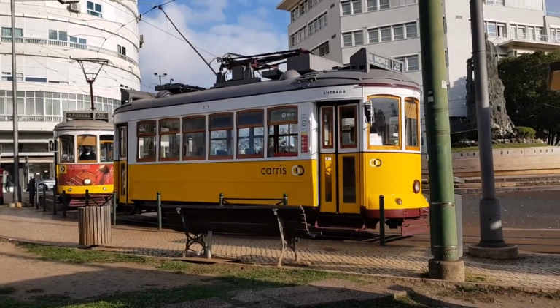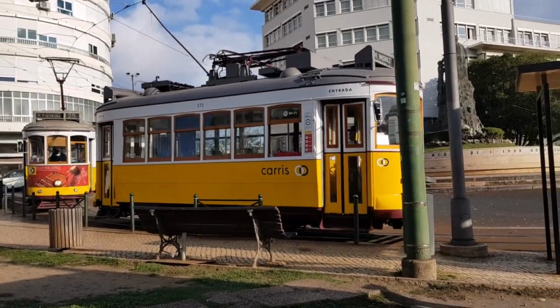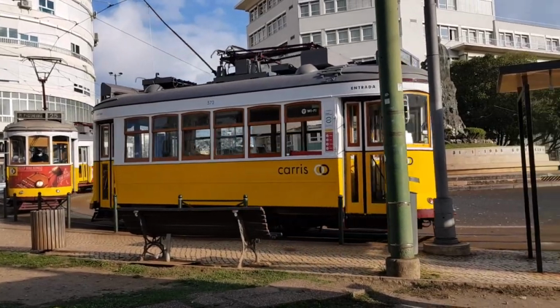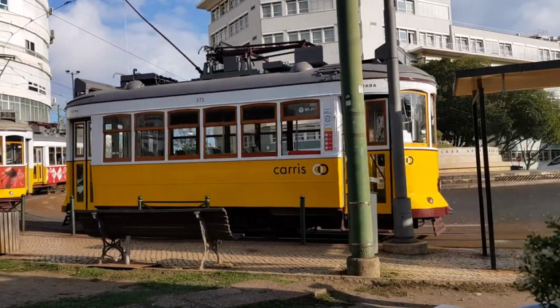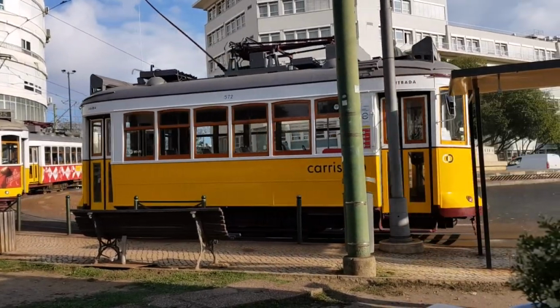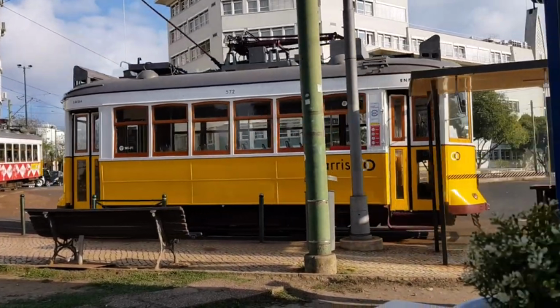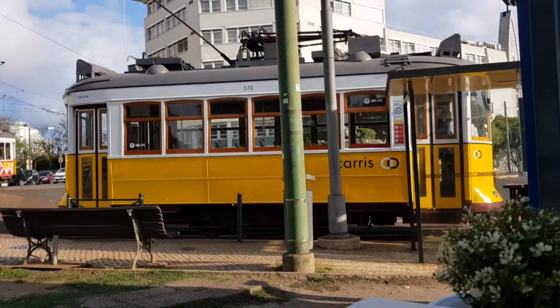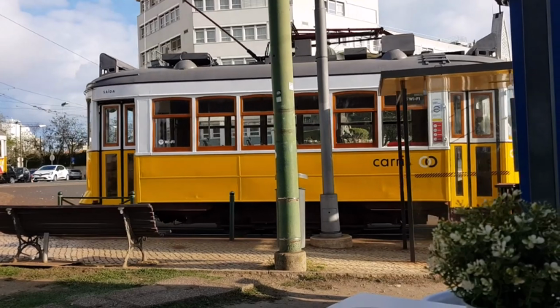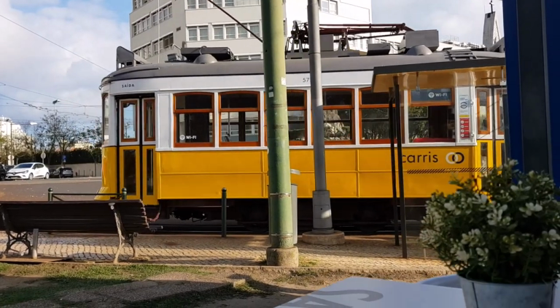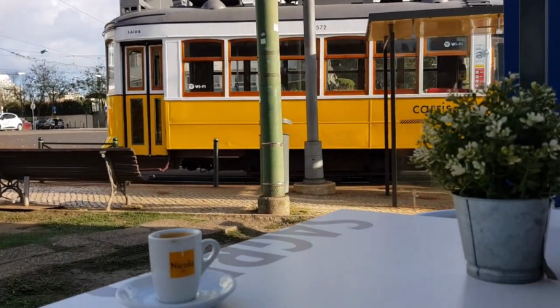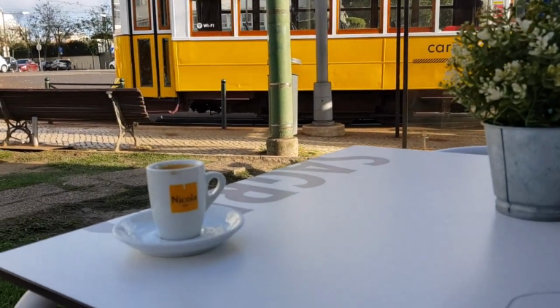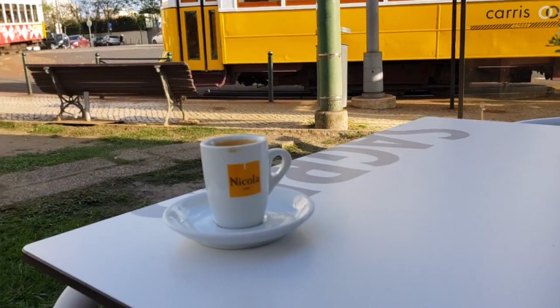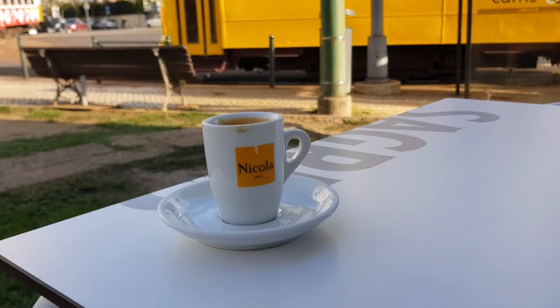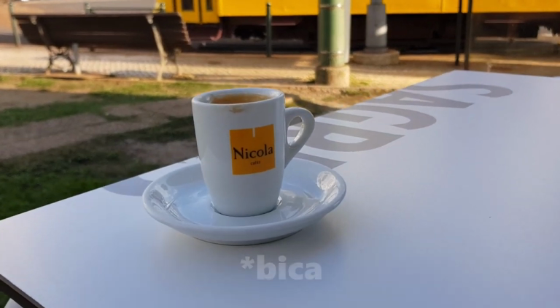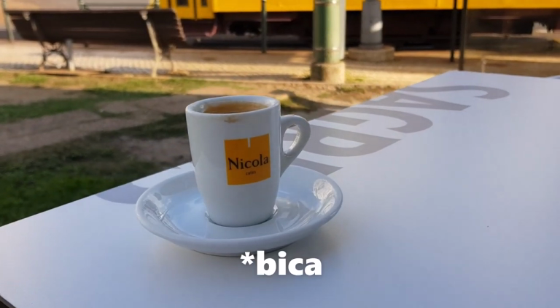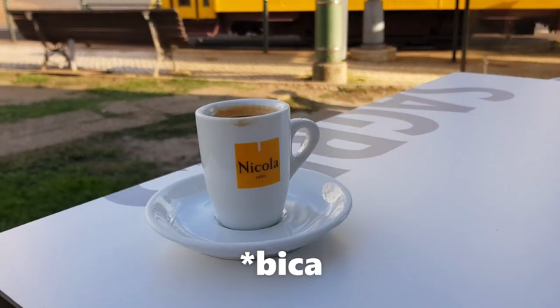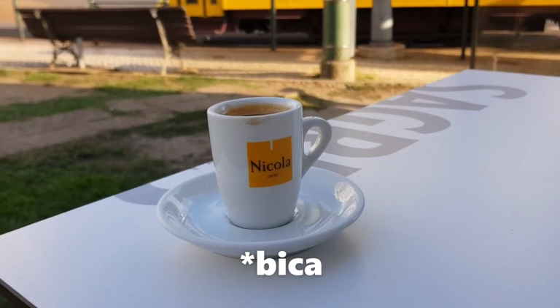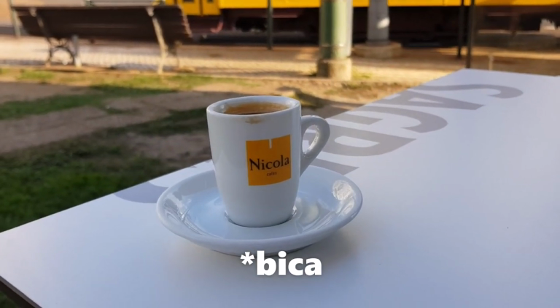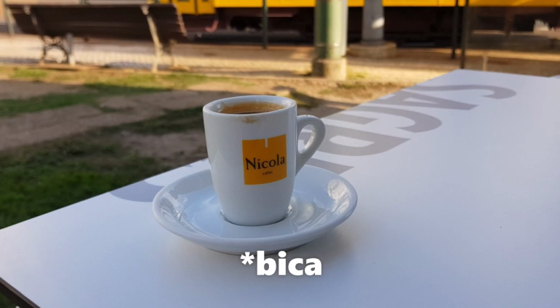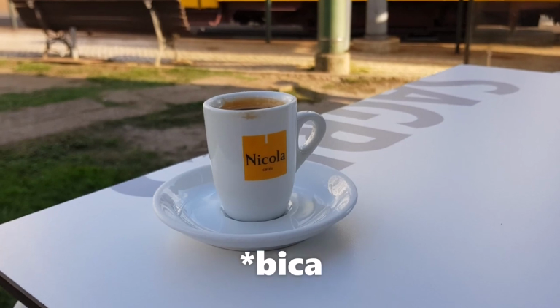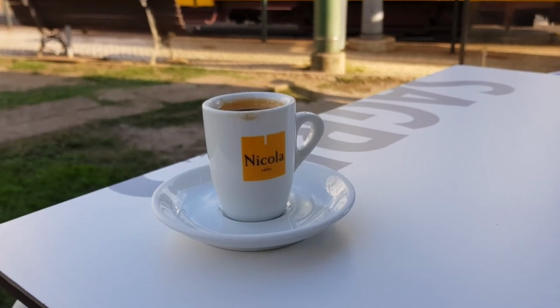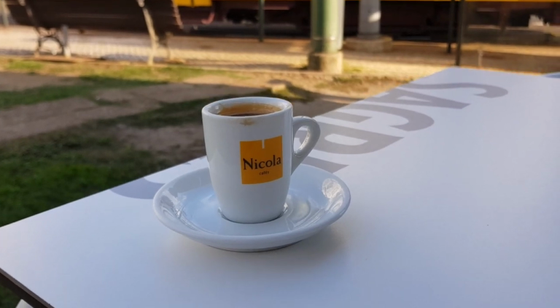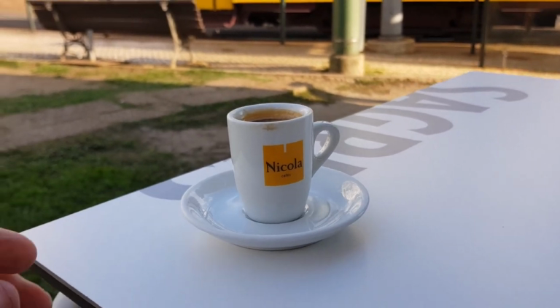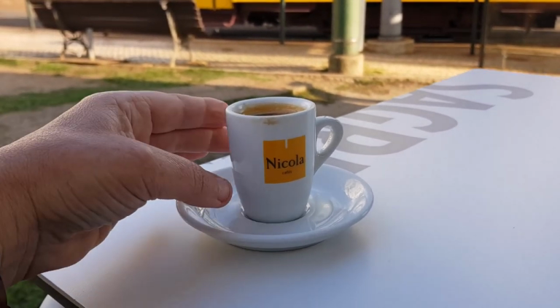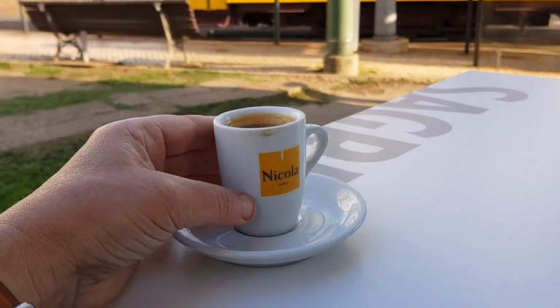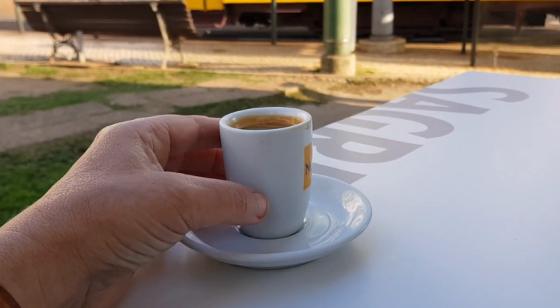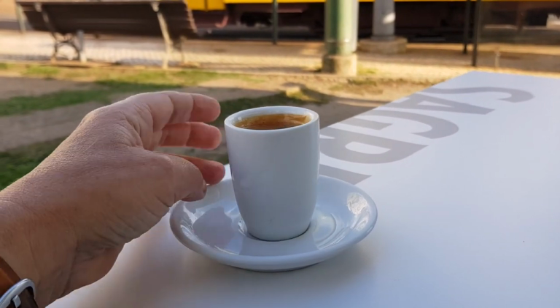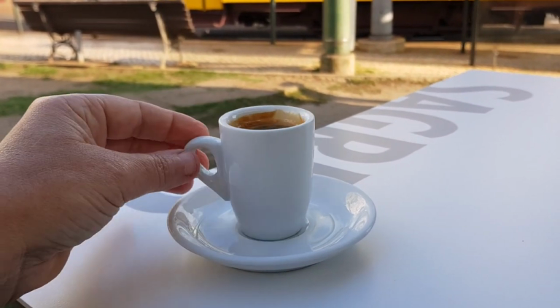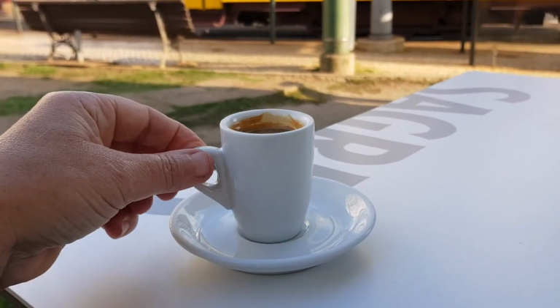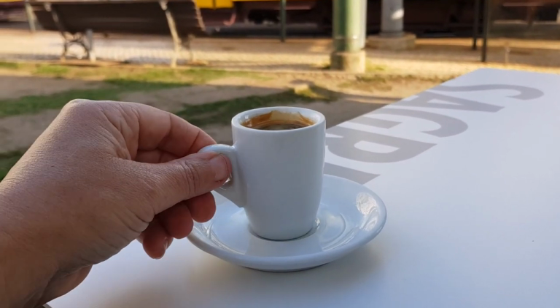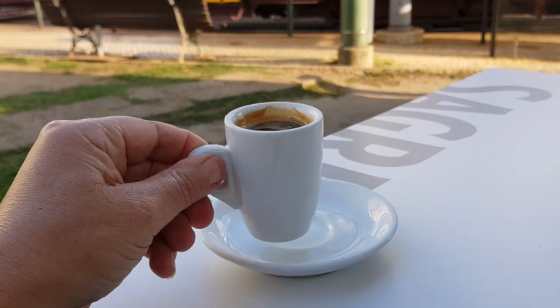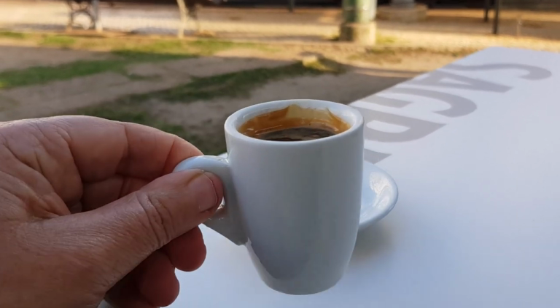Sitting watching a lovely ornate tram while having an espresso — I topped it with a tiny bit of water because on my days it's strong. 70 cents for one of these tiny but extremely powerful espressos.